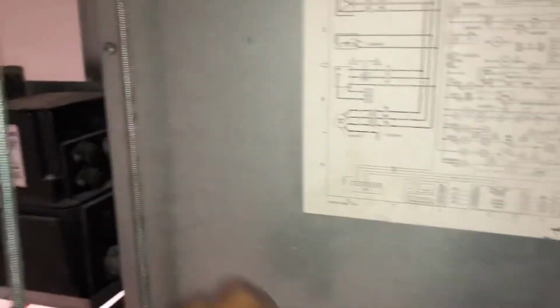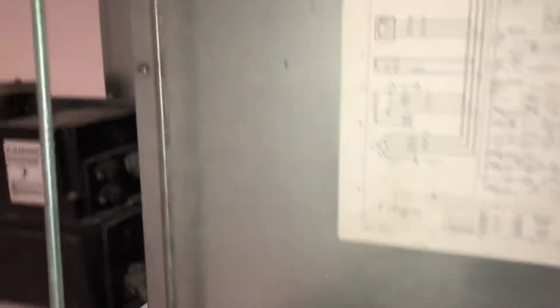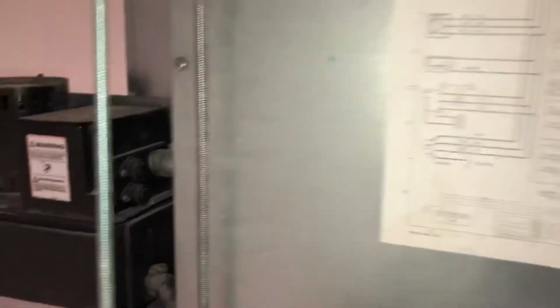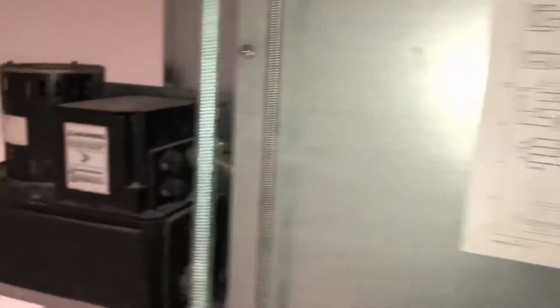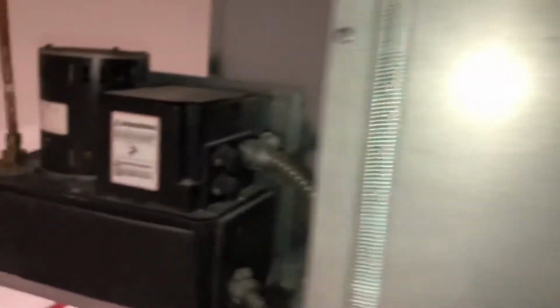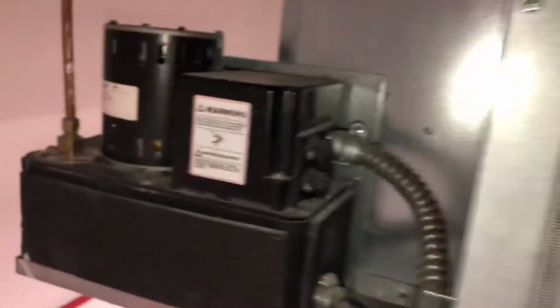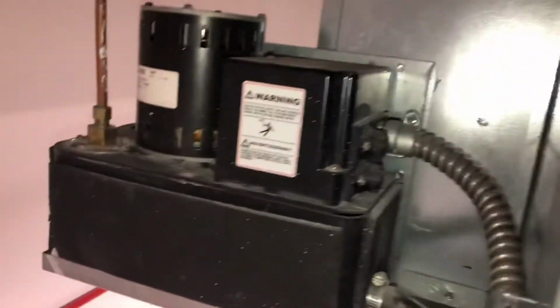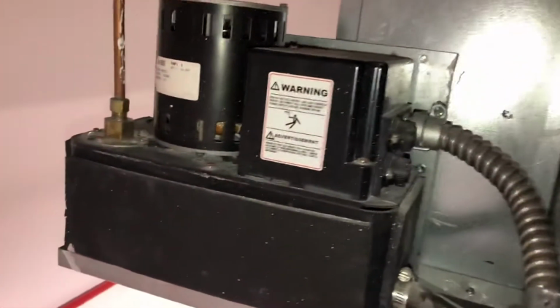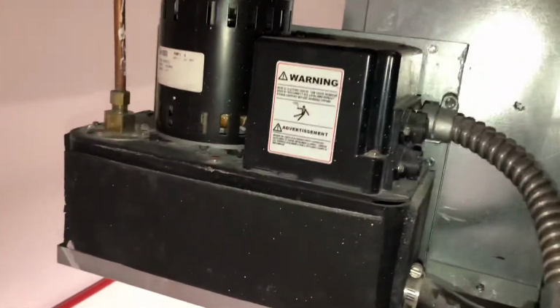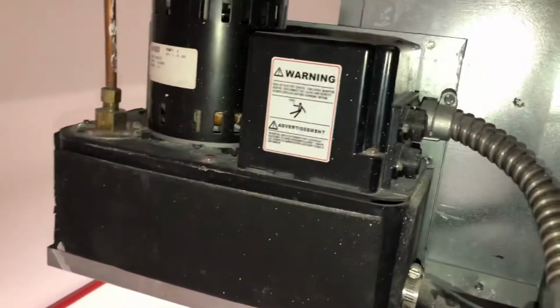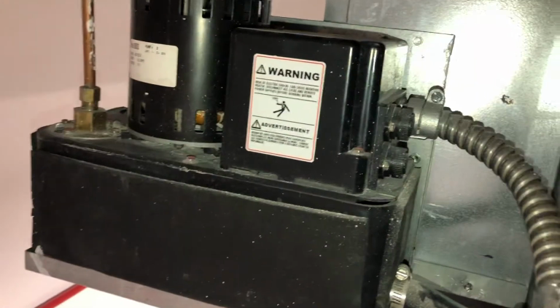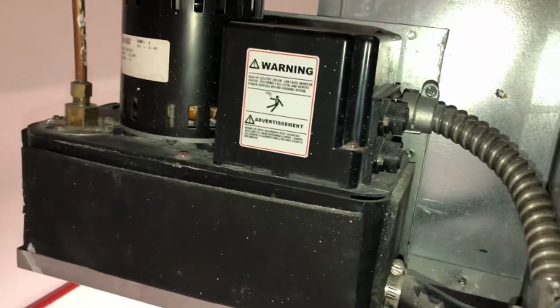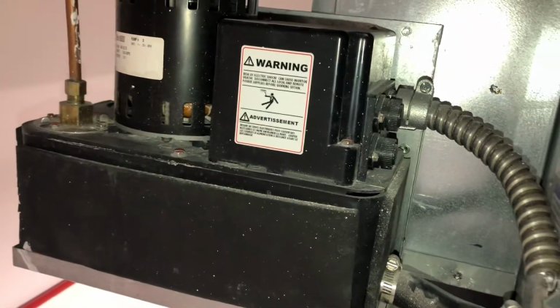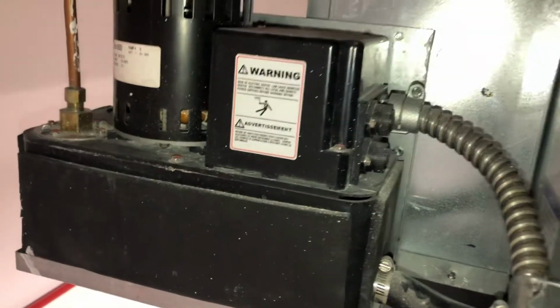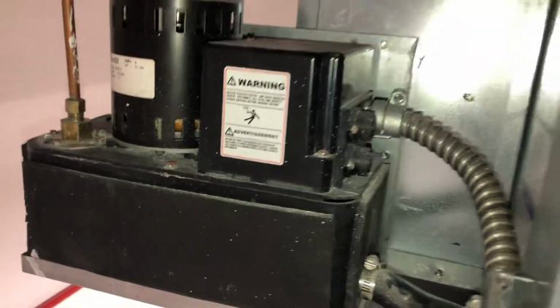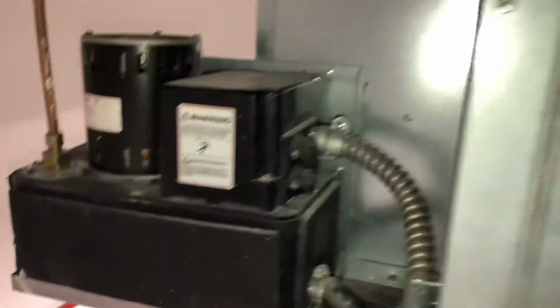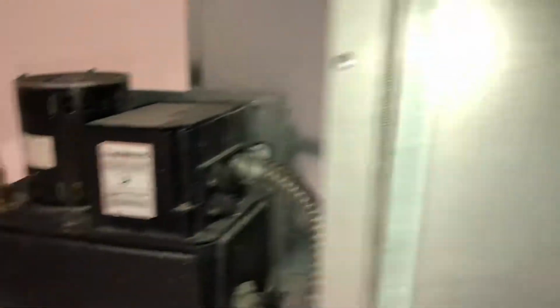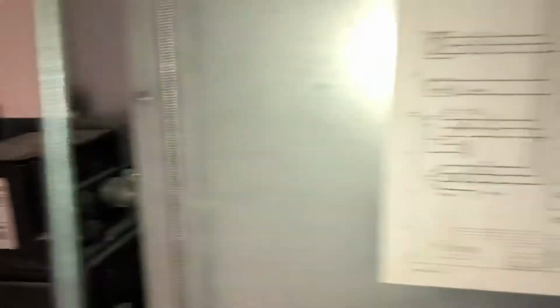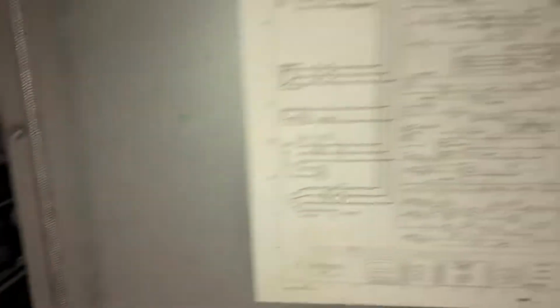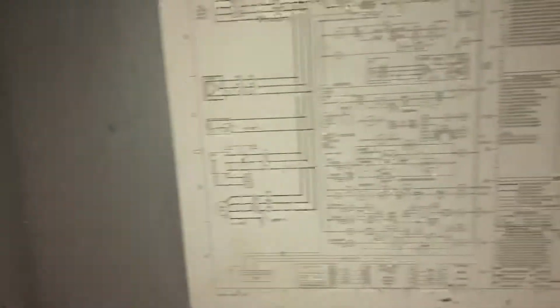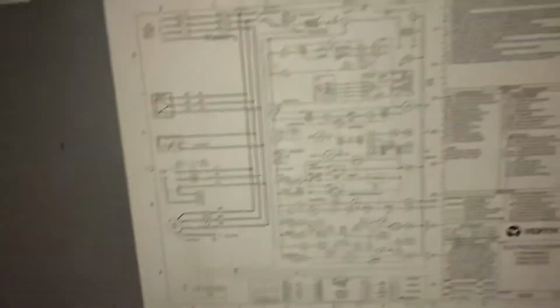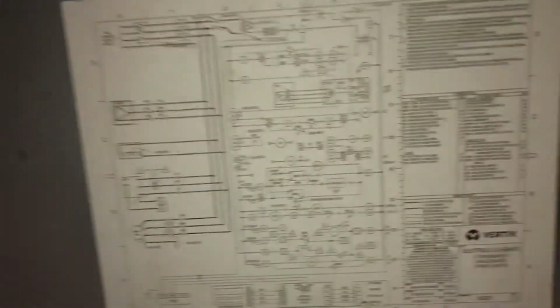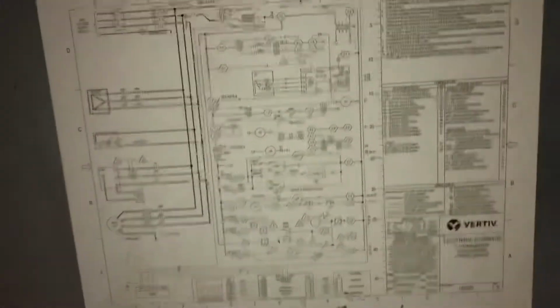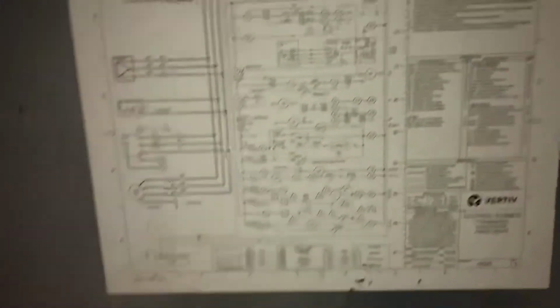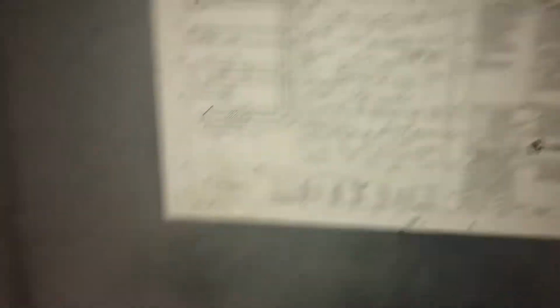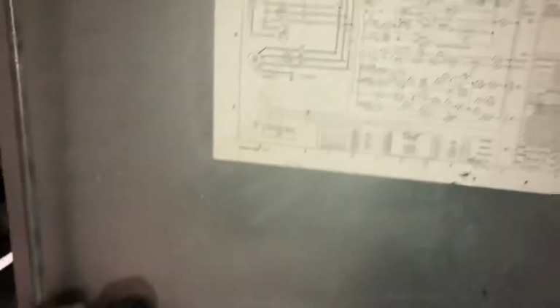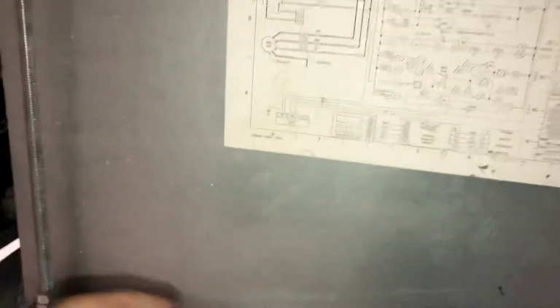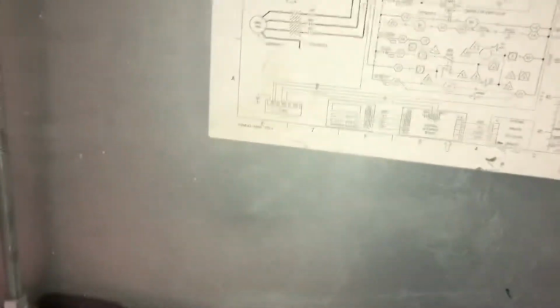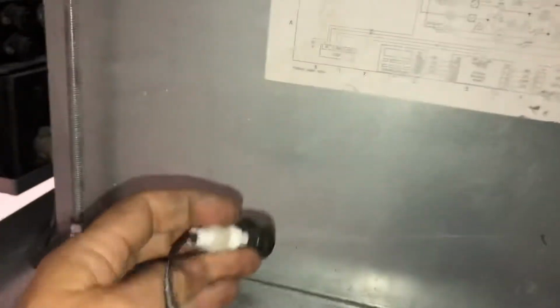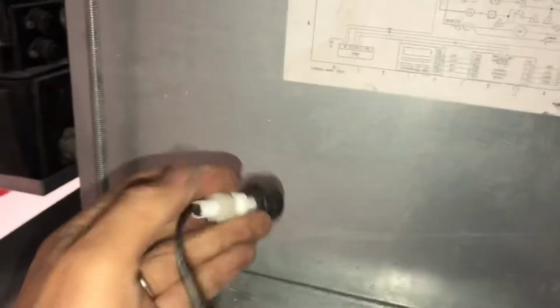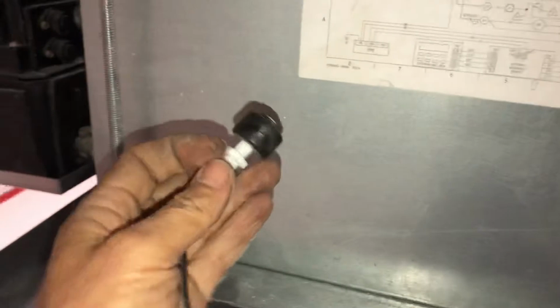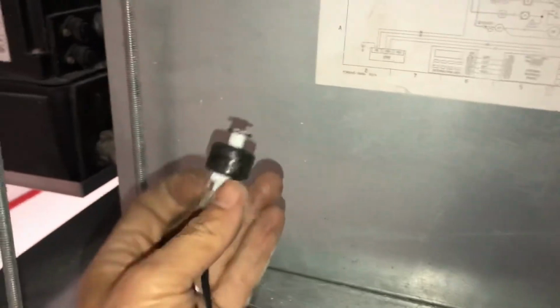This kind of condensate pump uses a normally open contact. So how do we fix this problem?